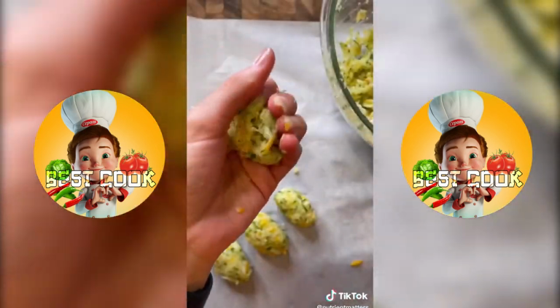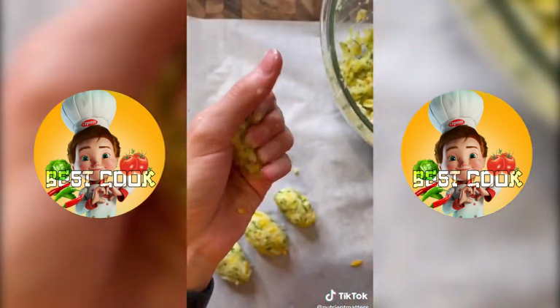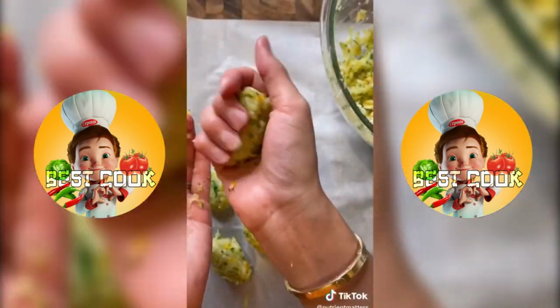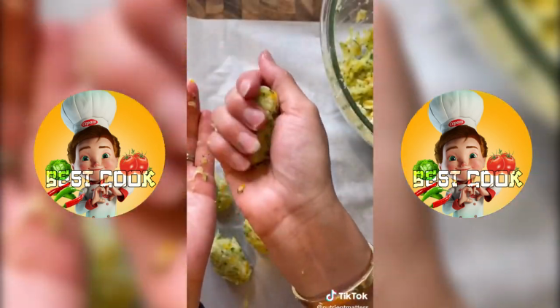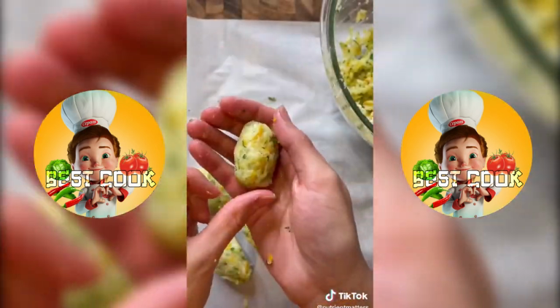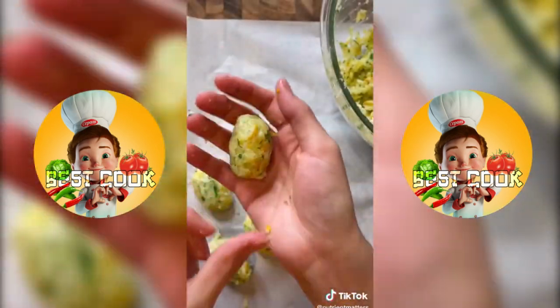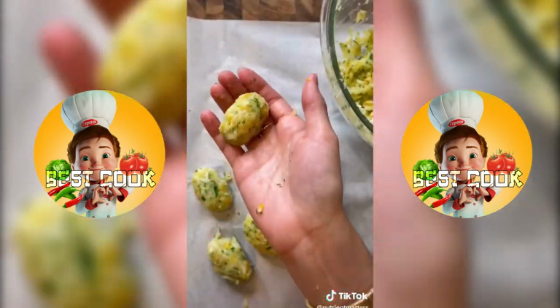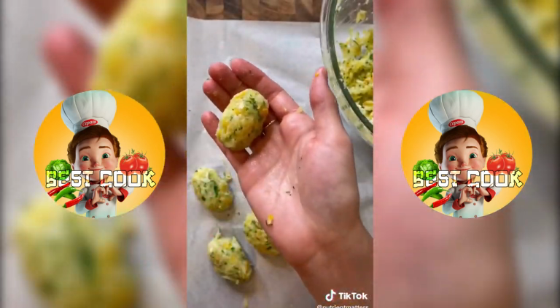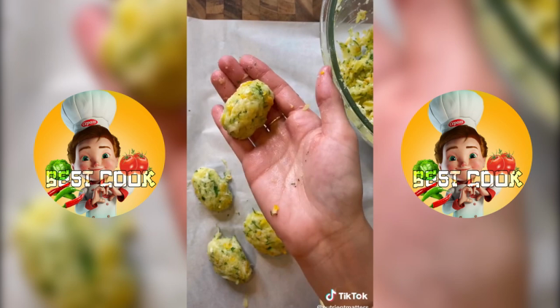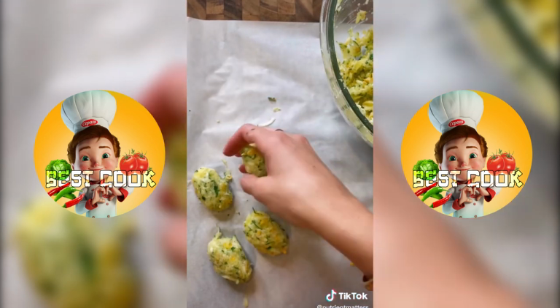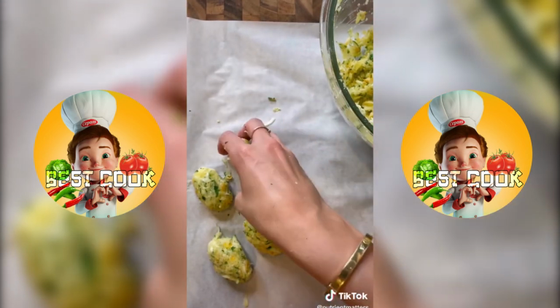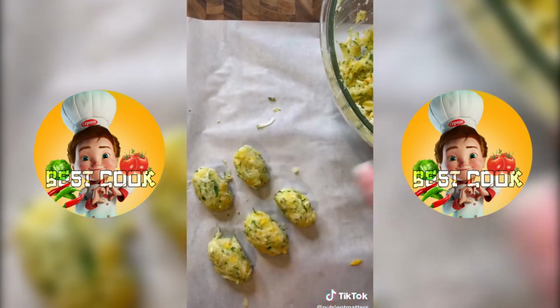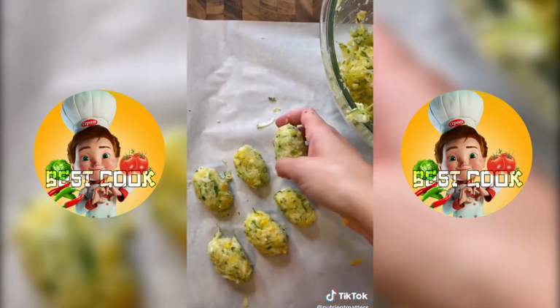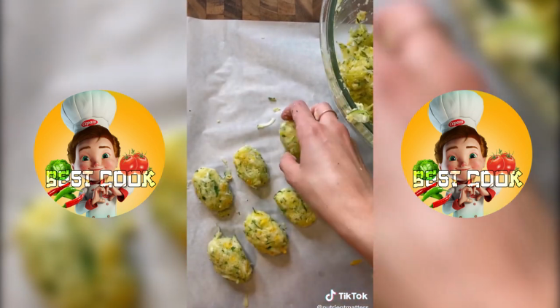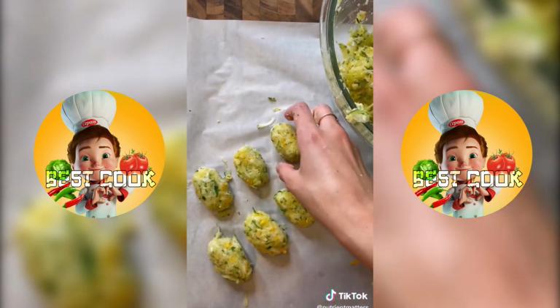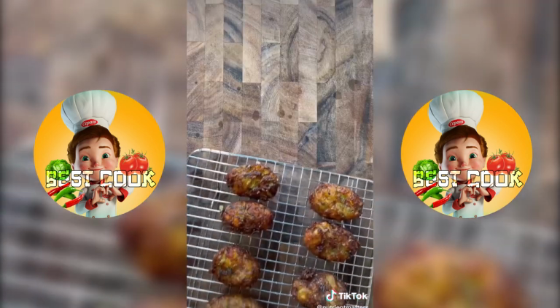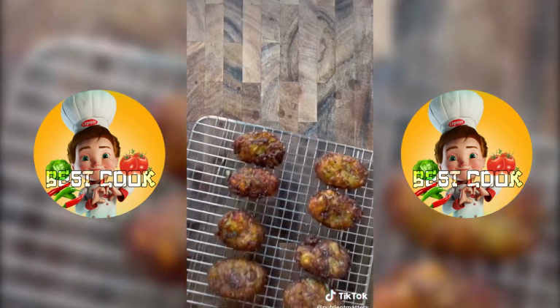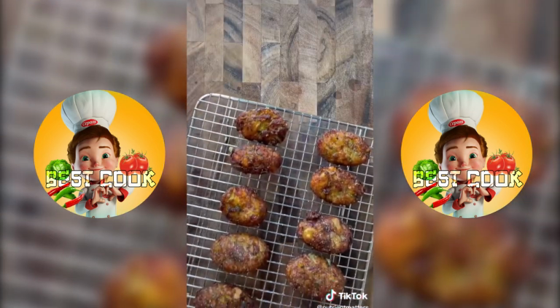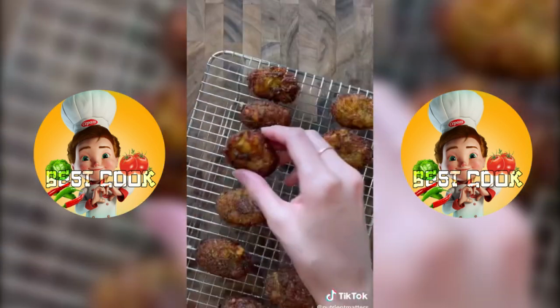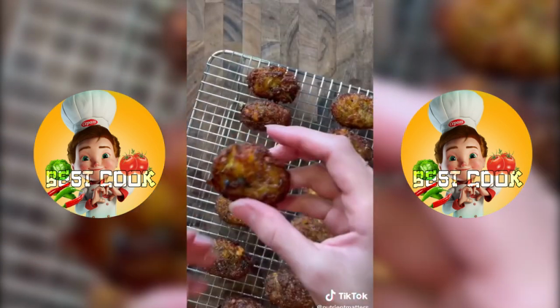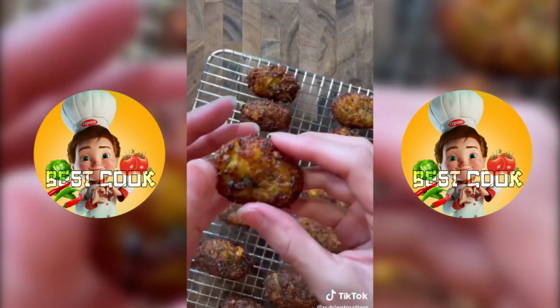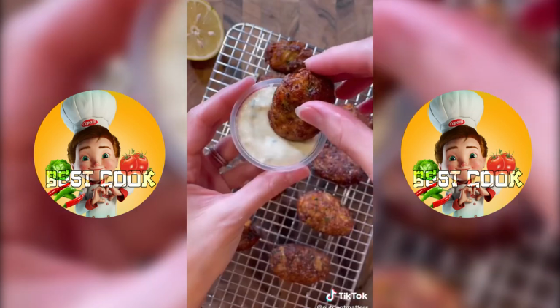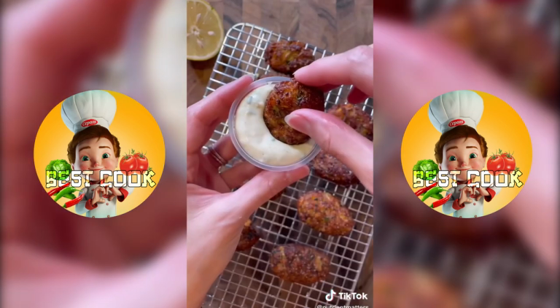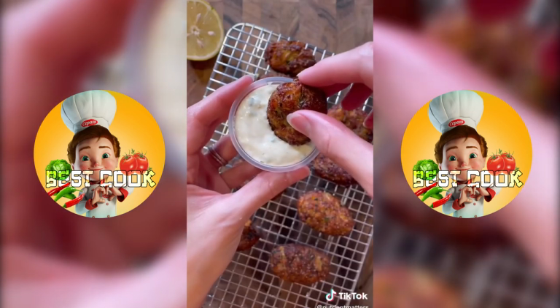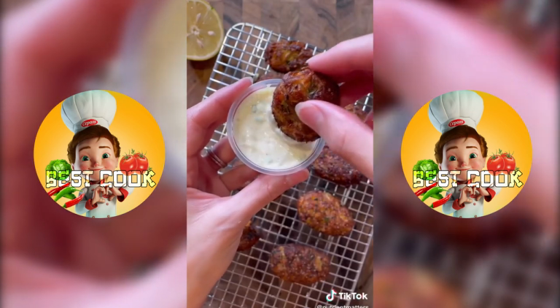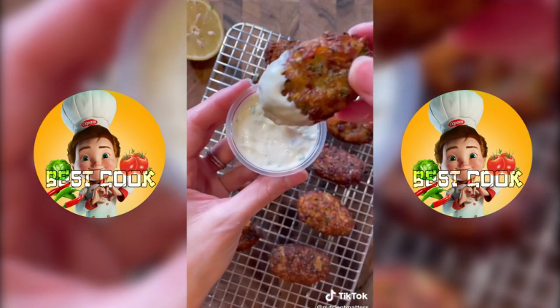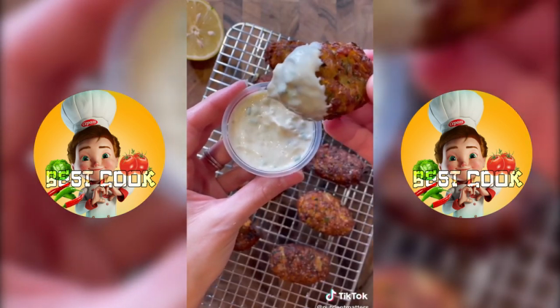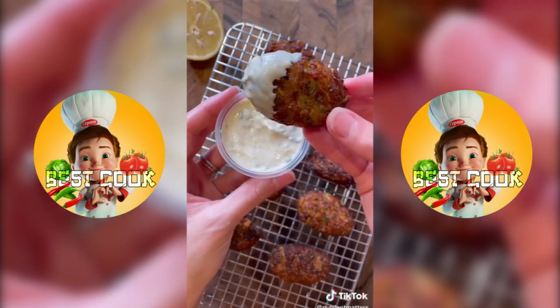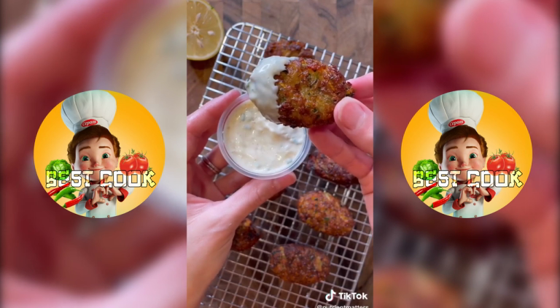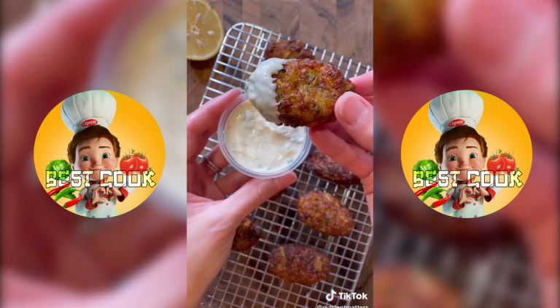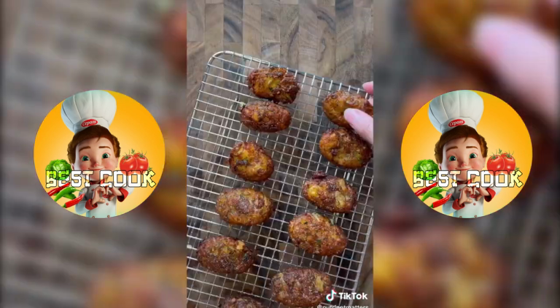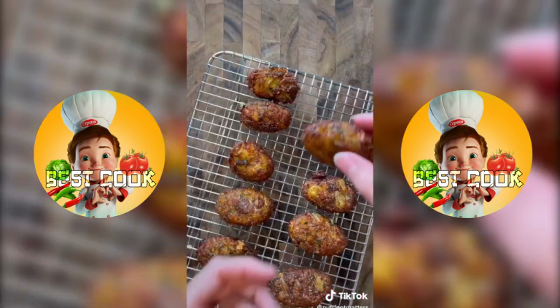Mix thoroughly with your hands and then start forming the little fritter bites. You could choose to air fry these or bake them, but I decided to fry them. I served them with a spicy lemonade and that was it. Enjoy!